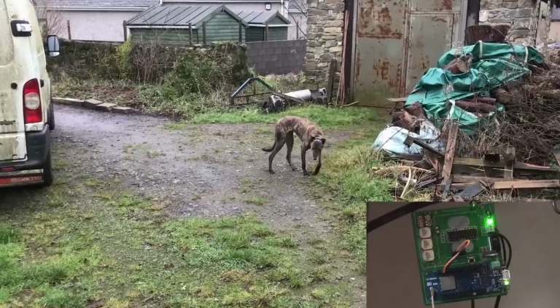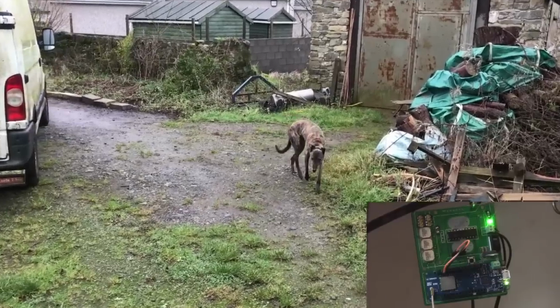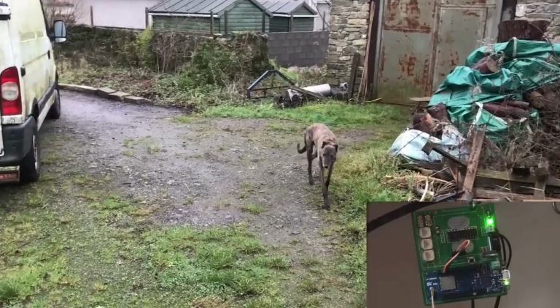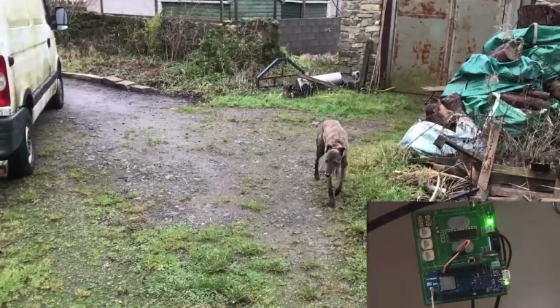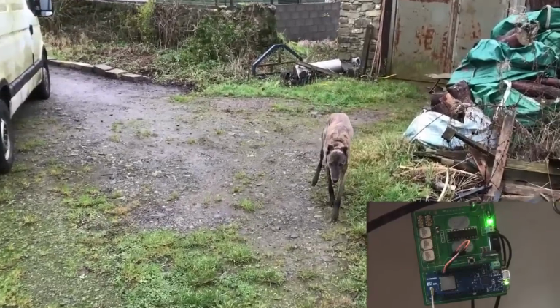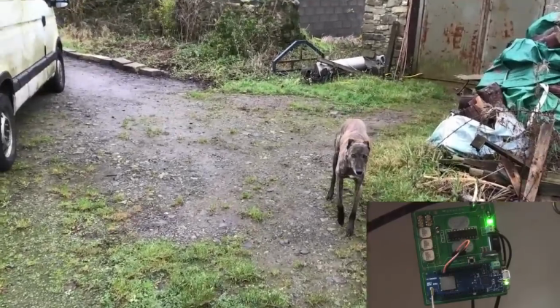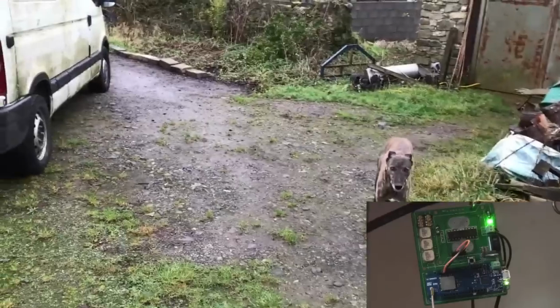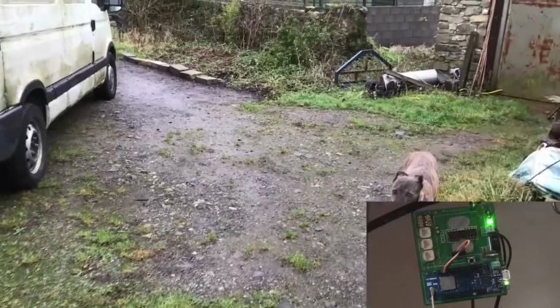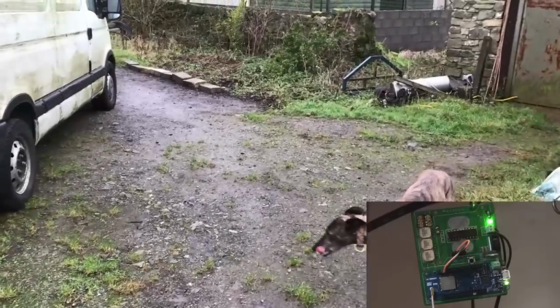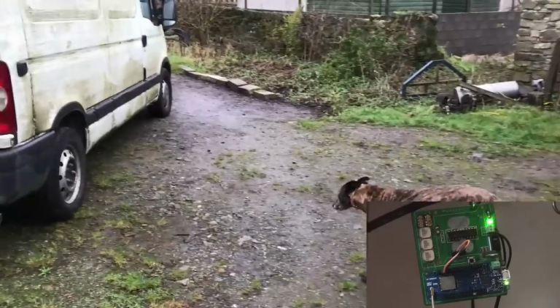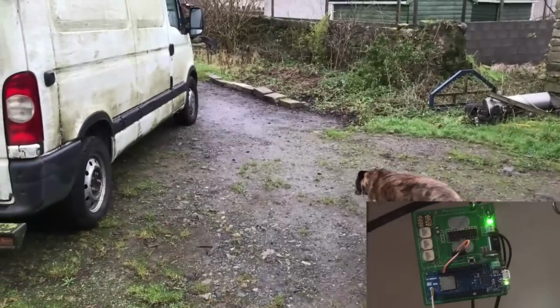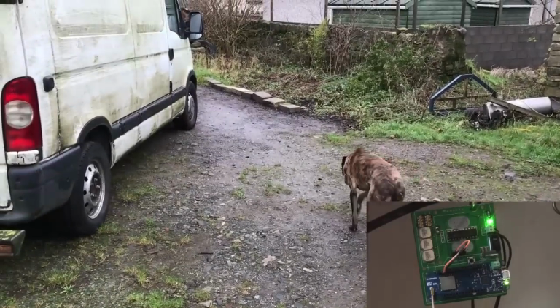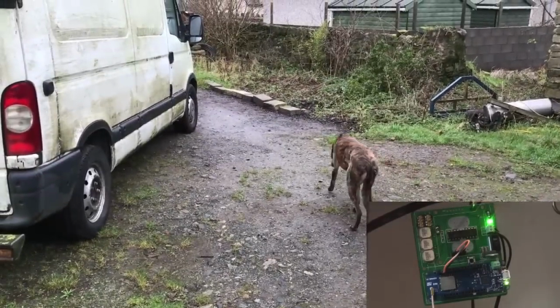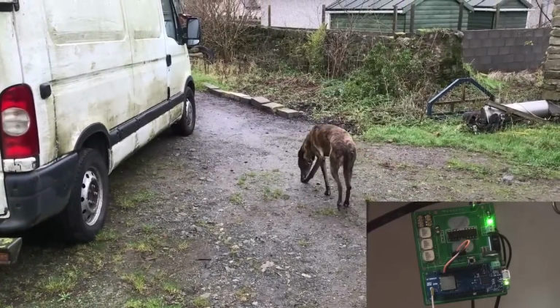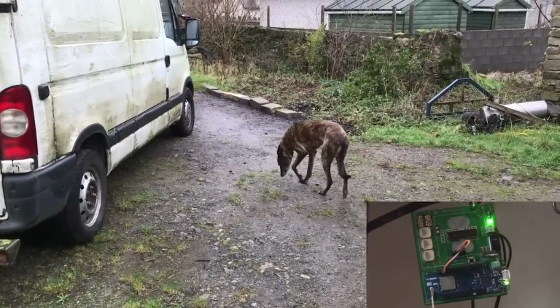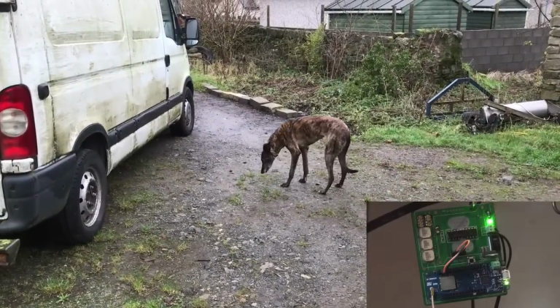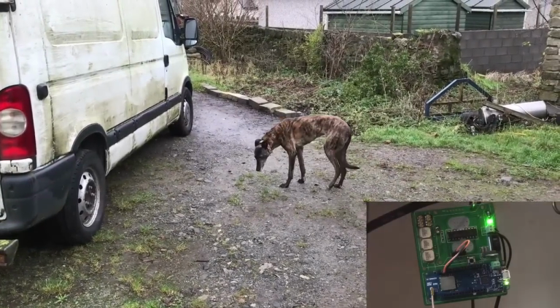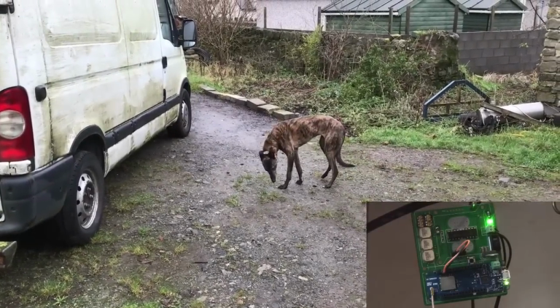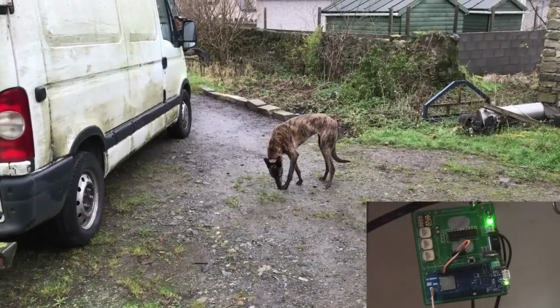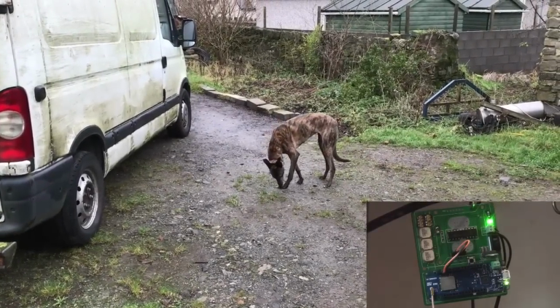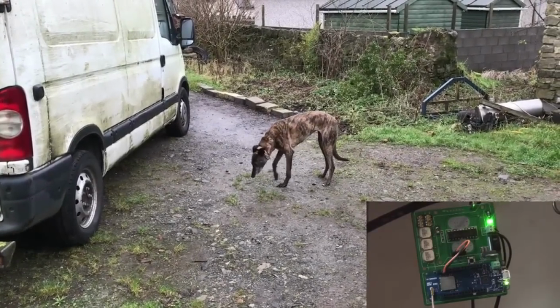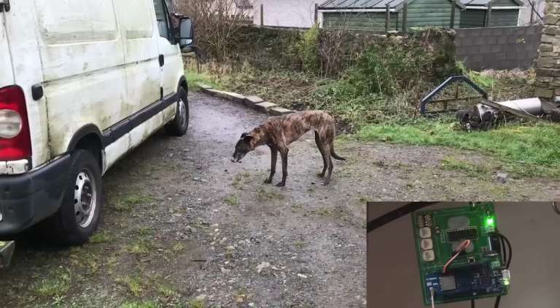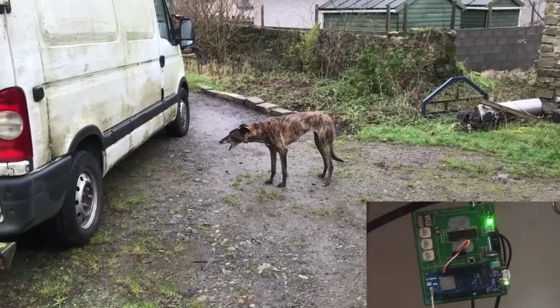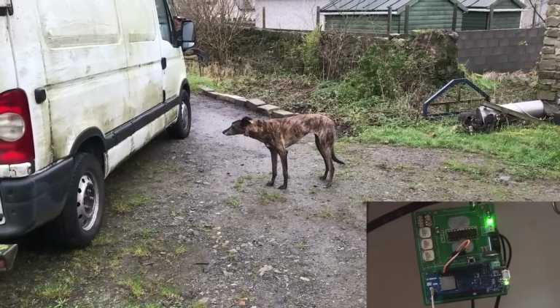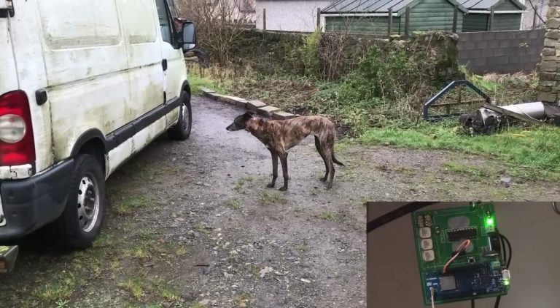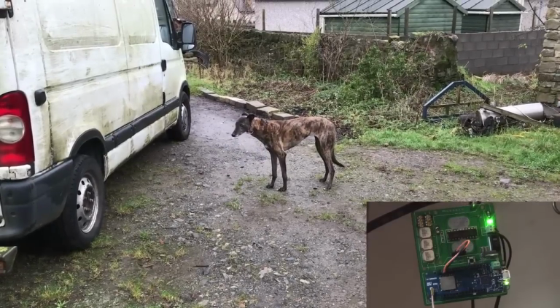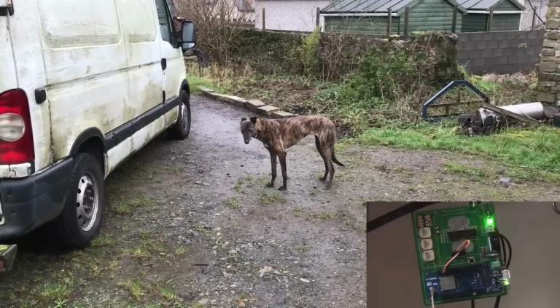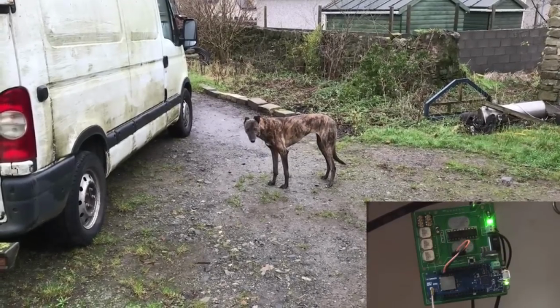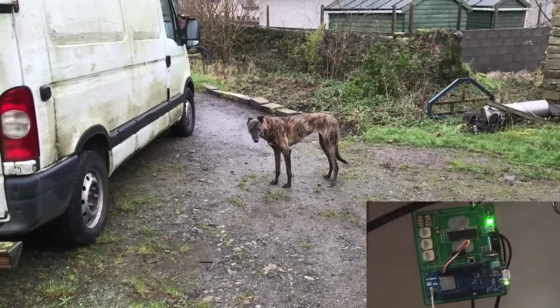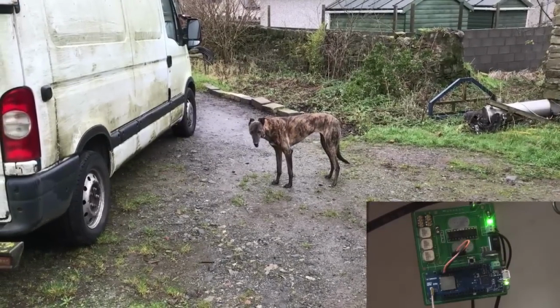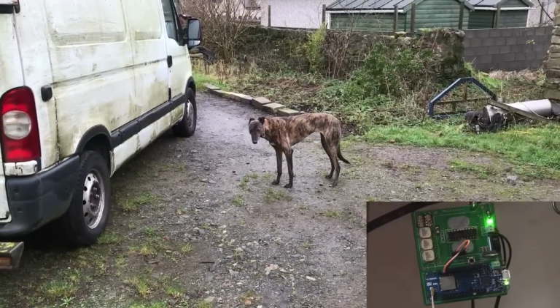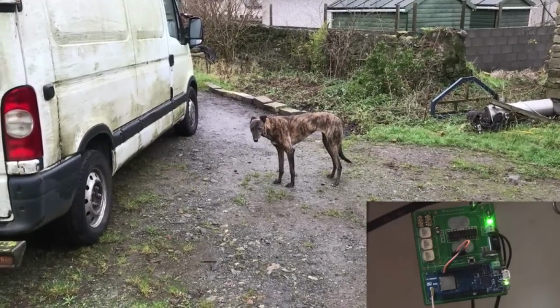Go to the gate. Off you go. She's right in the middle of the frame of the picture at the moment. Good girl. Good dog.